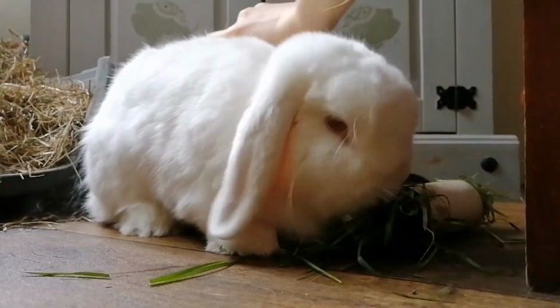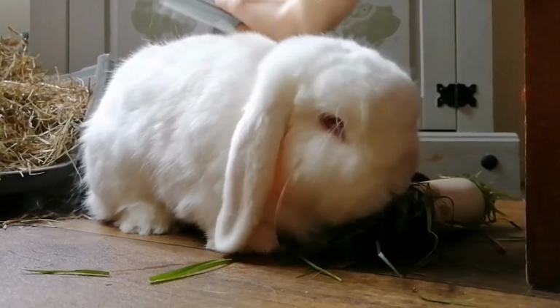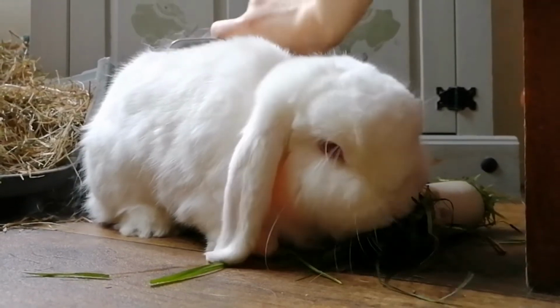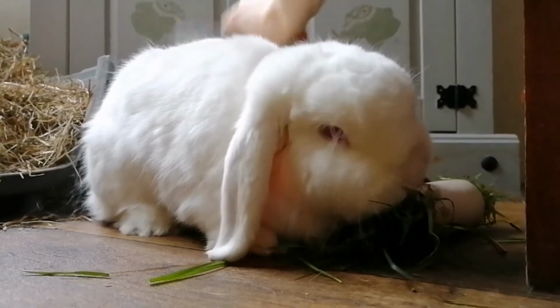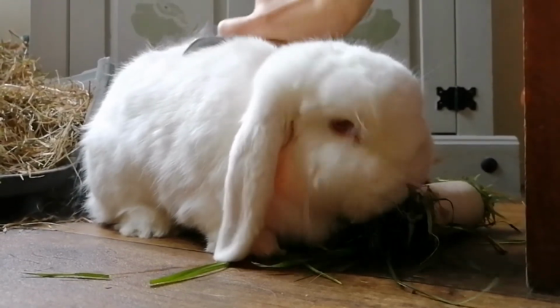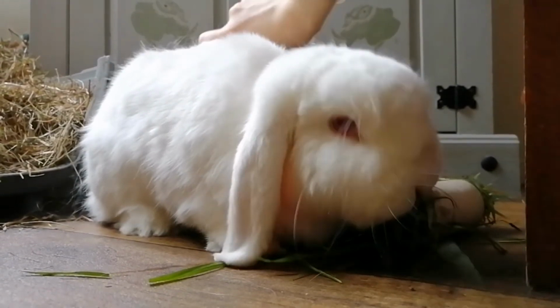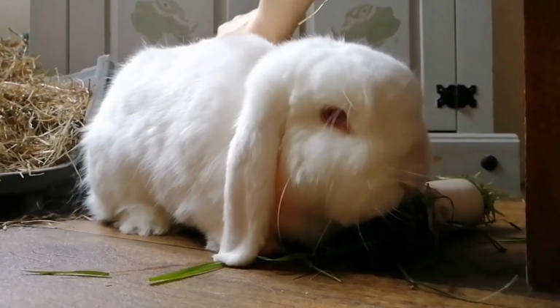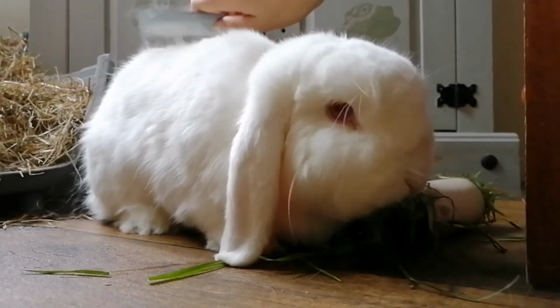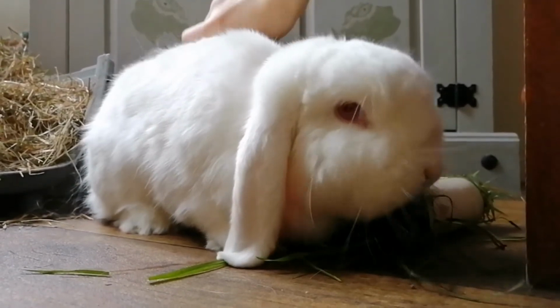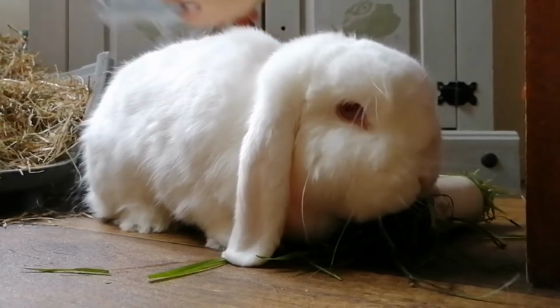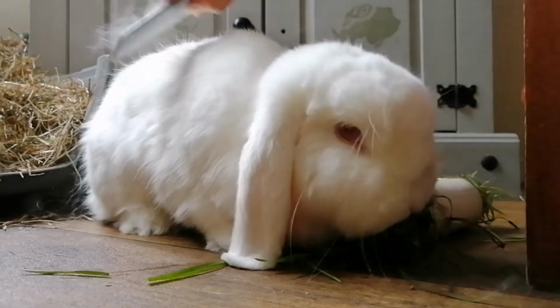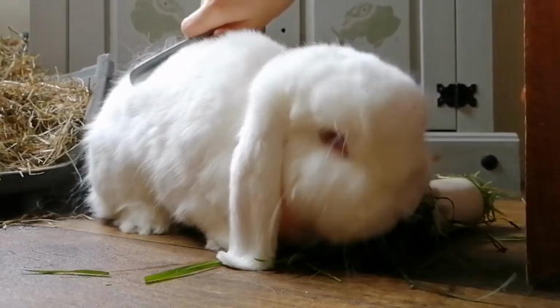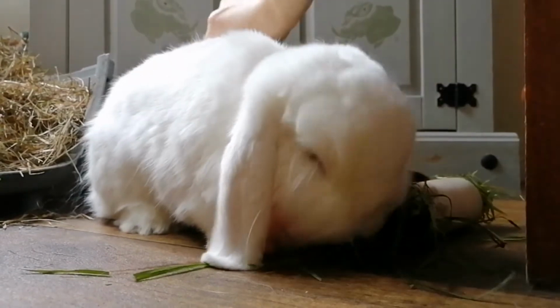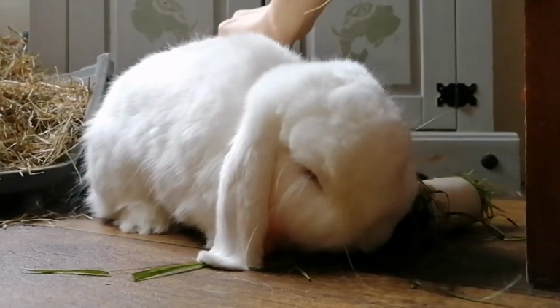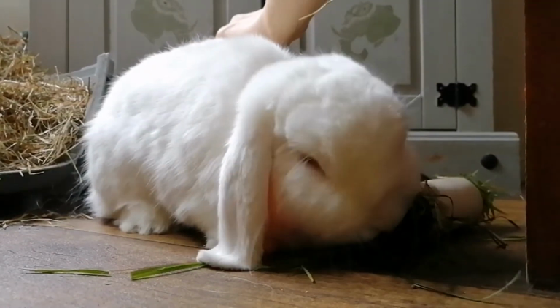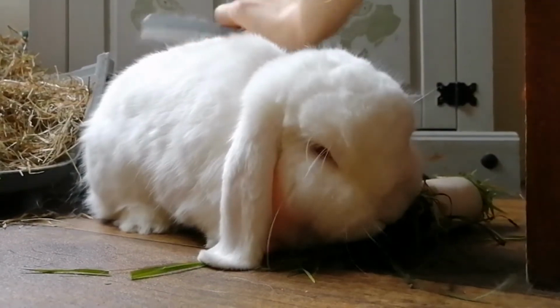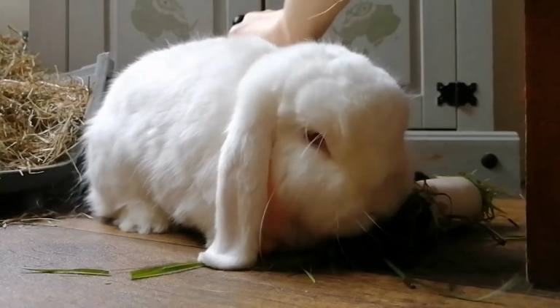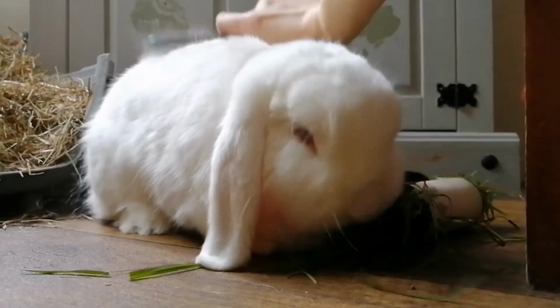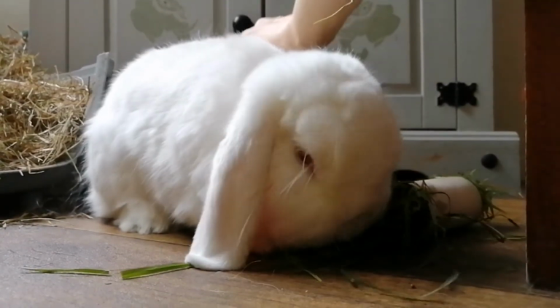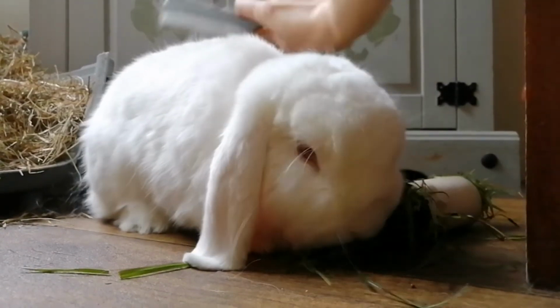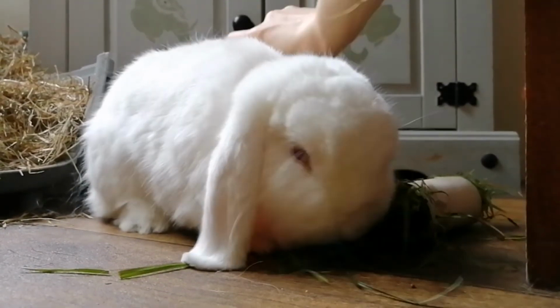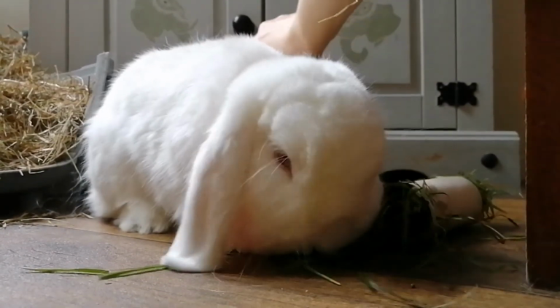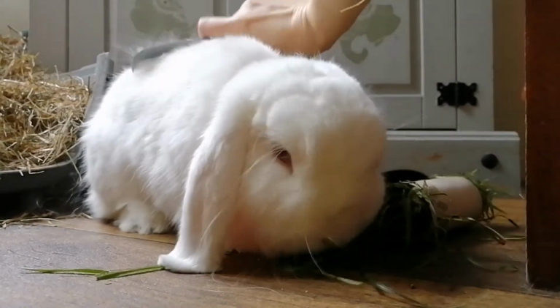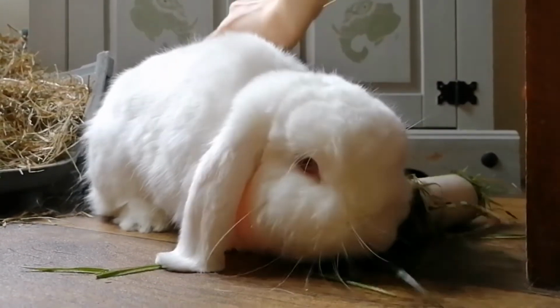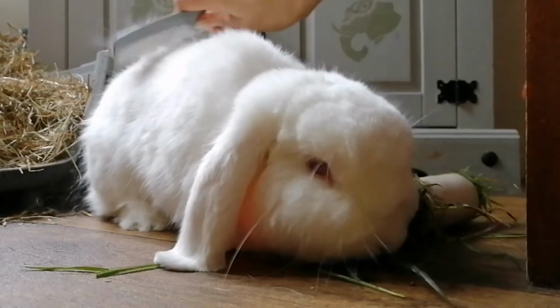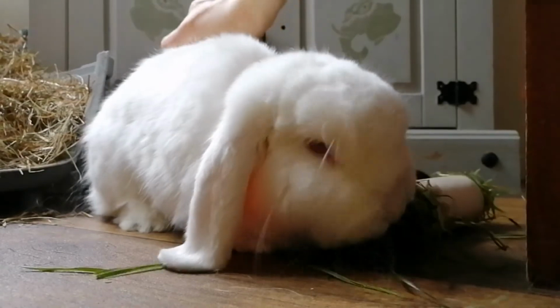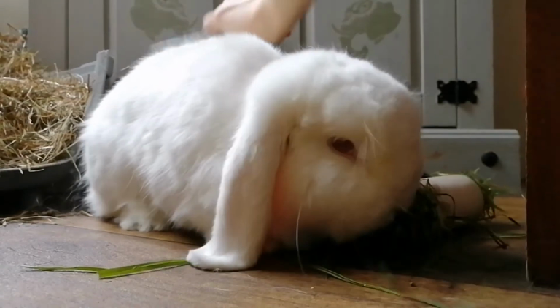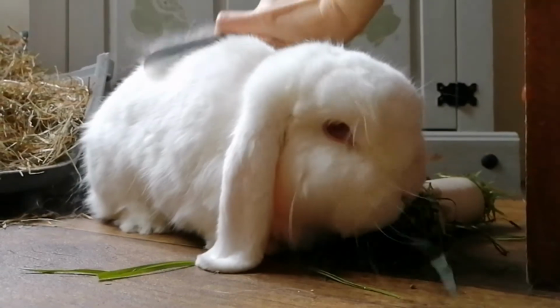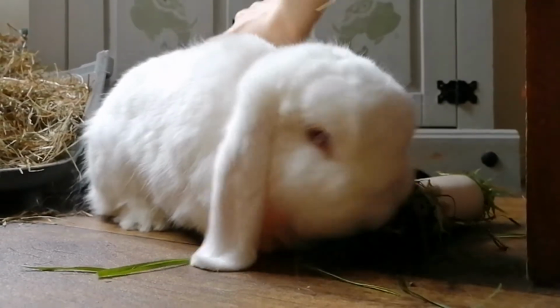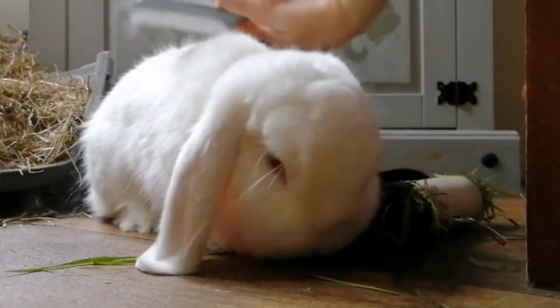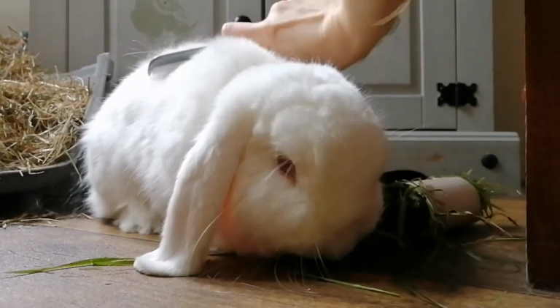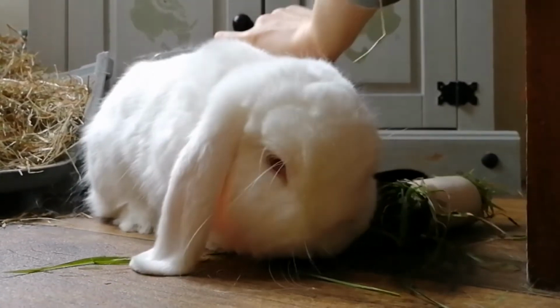Slowly start brushing your bunny in a spot where they enjoy being pet. If they move away, wait a few seconds until they are distracted by the toy or food, and try again in the same spot.